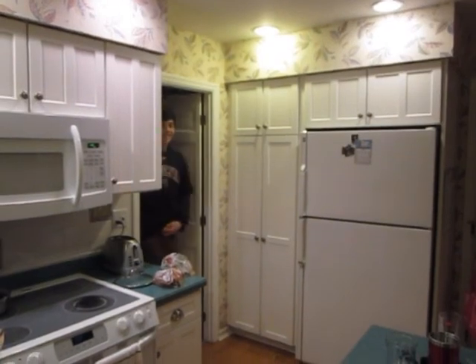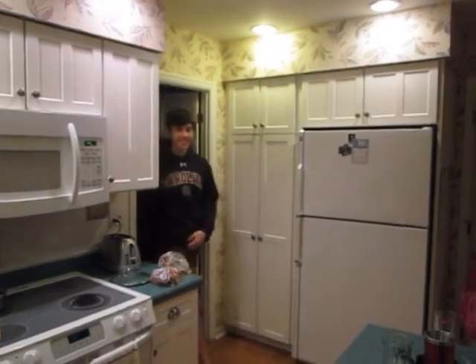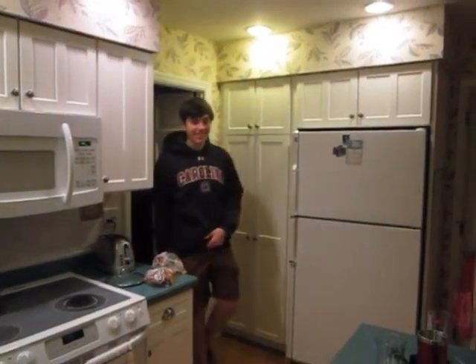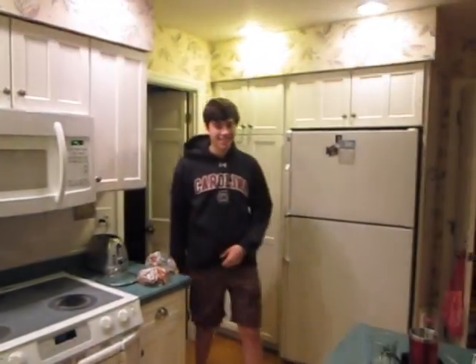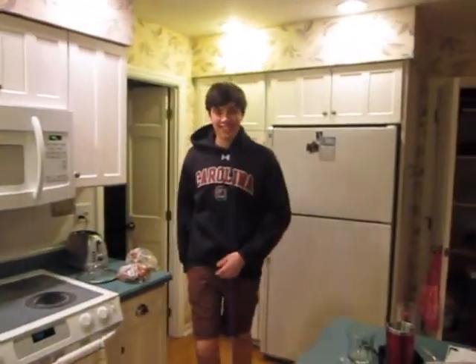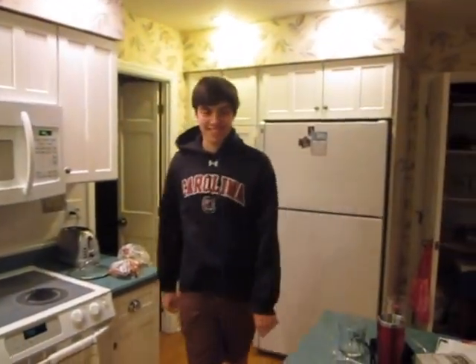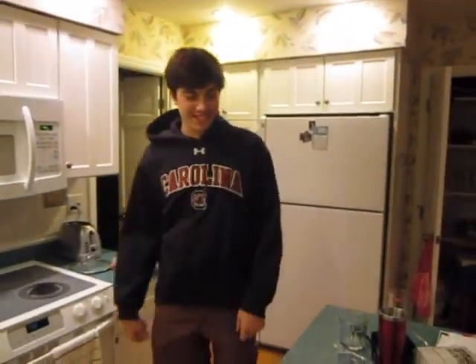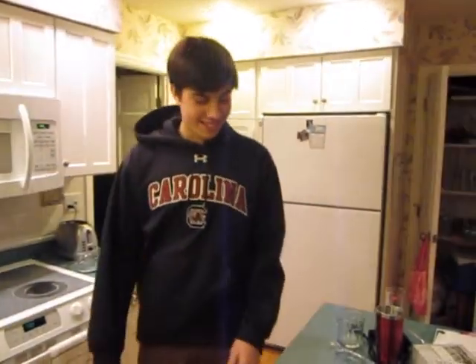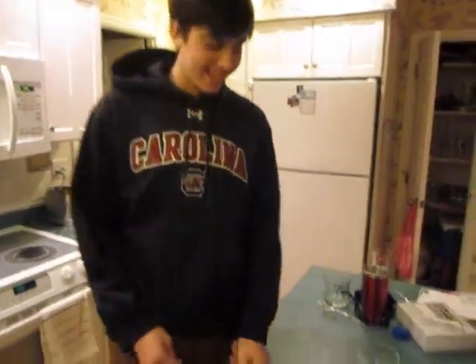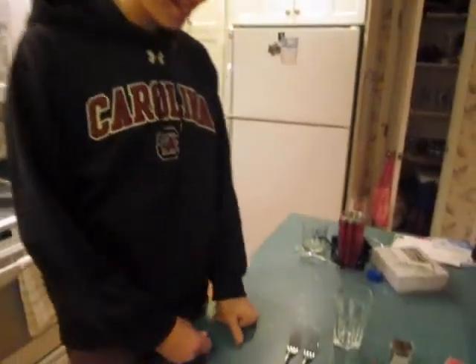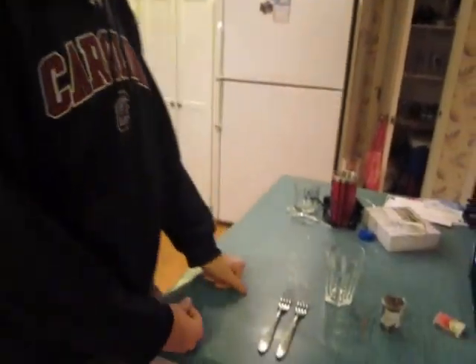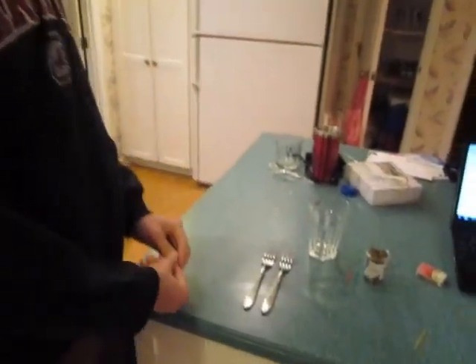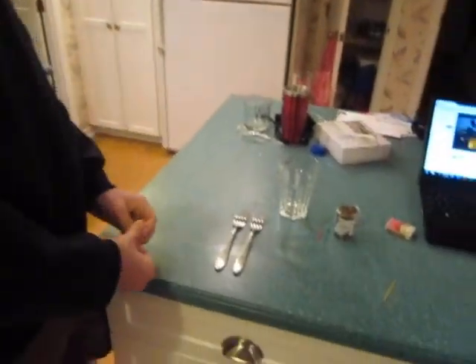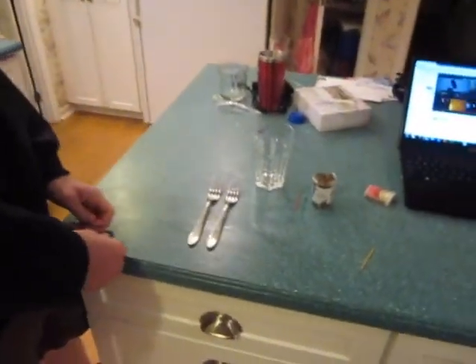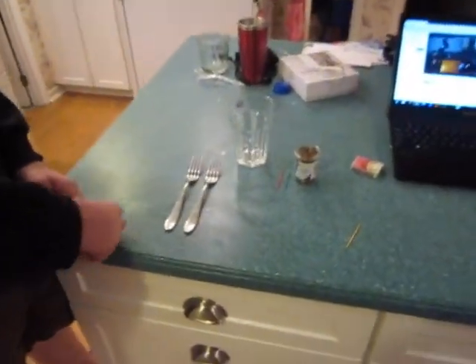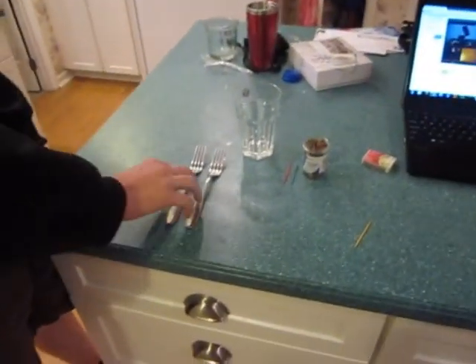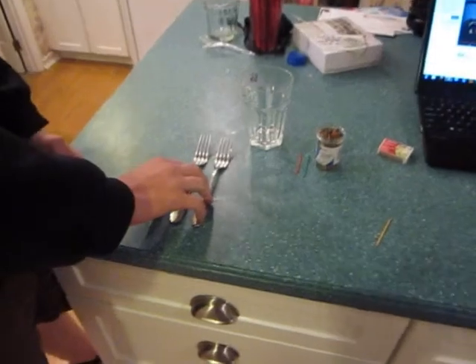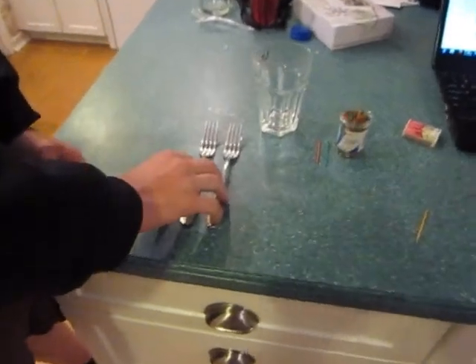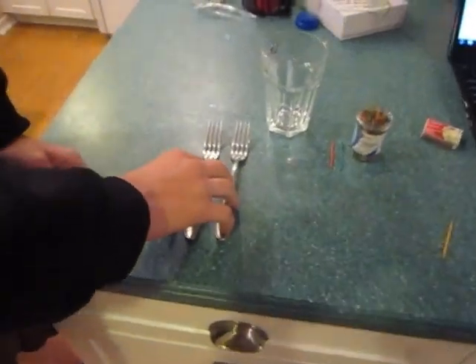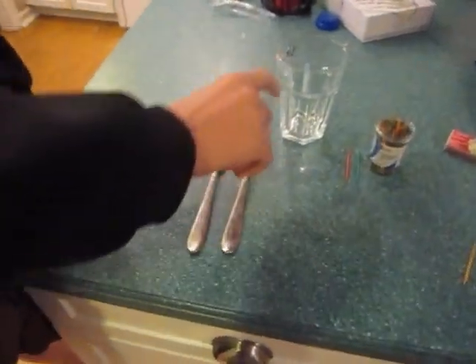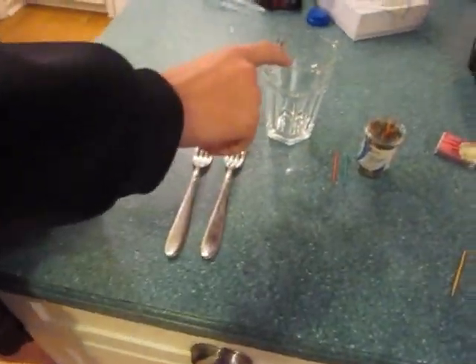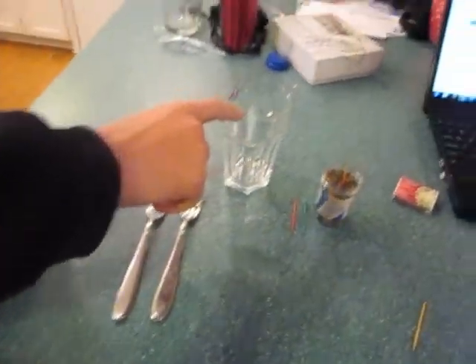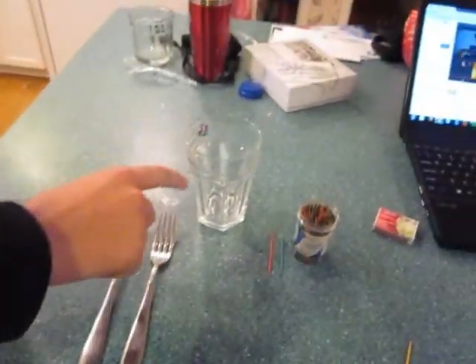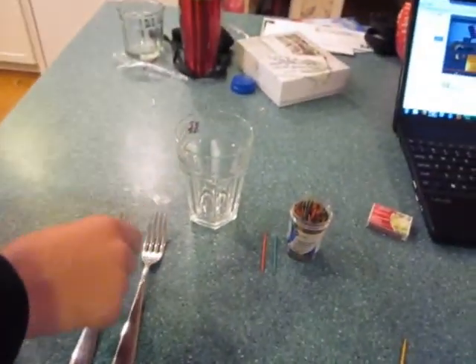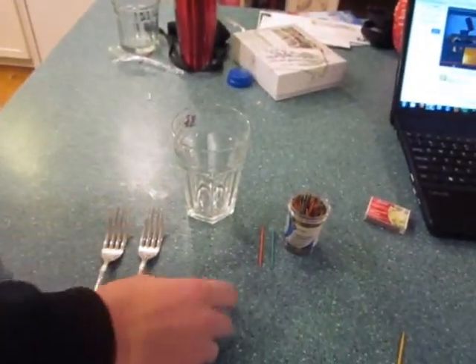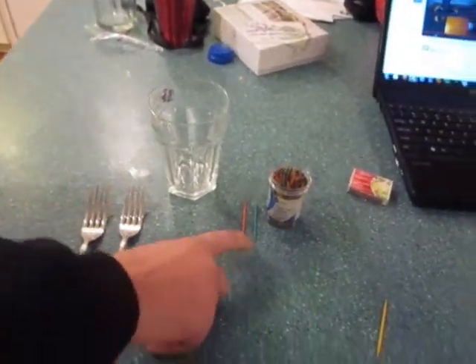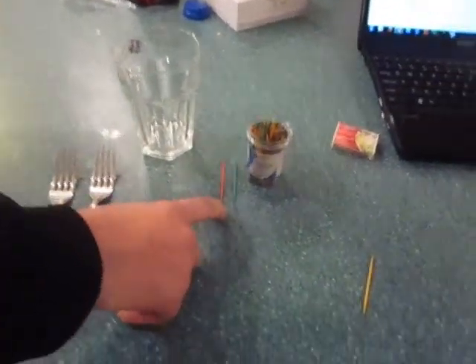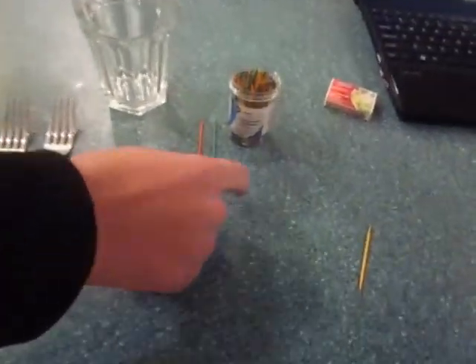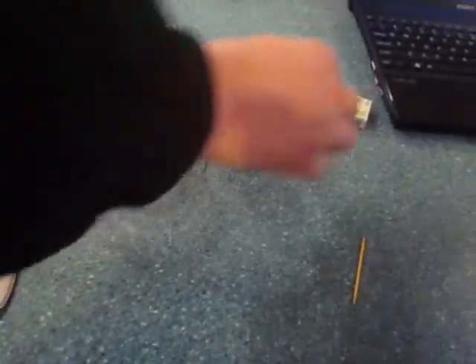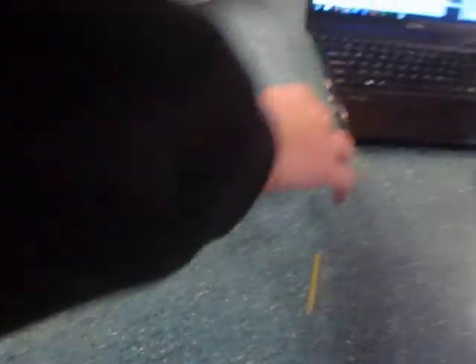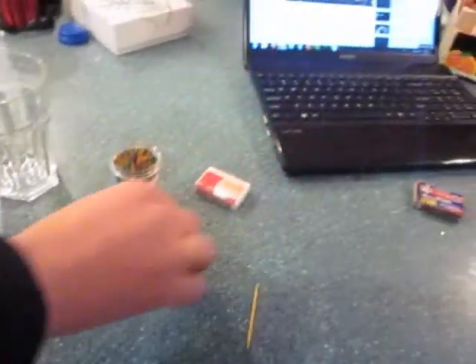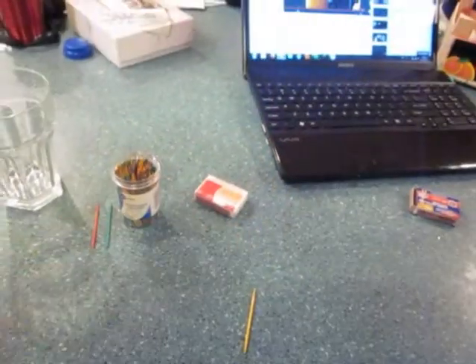What's up guys, I'm going to share with you a physics trick. For this physics trick you need two forks, a glass, toothpicks, and matches.